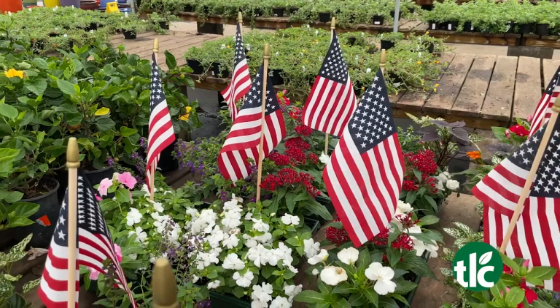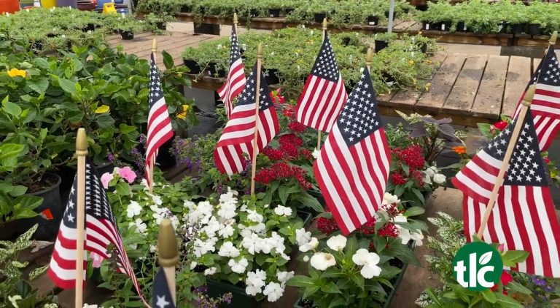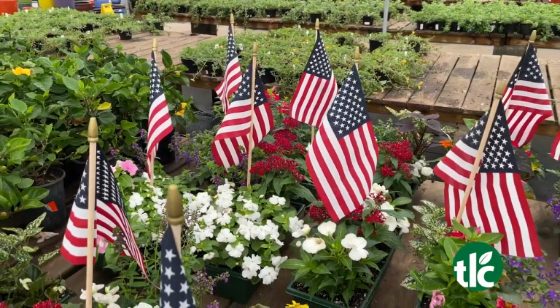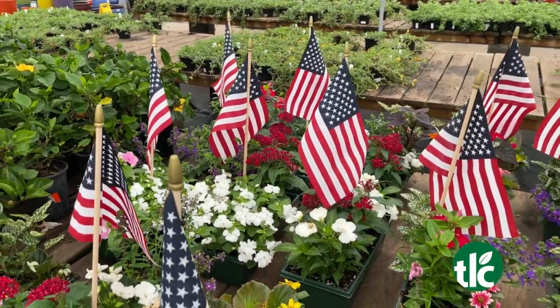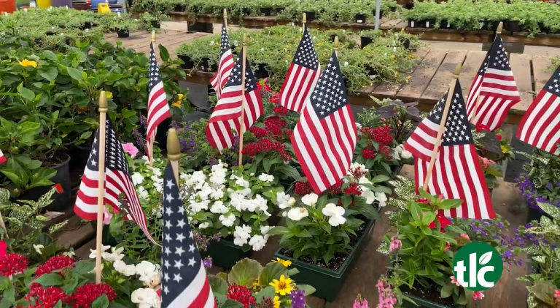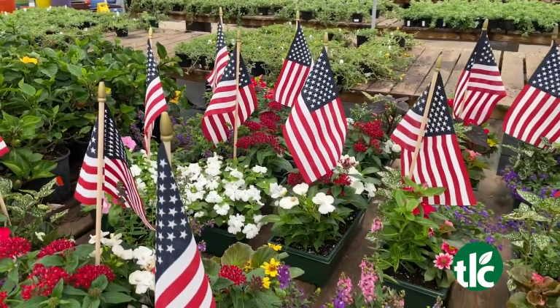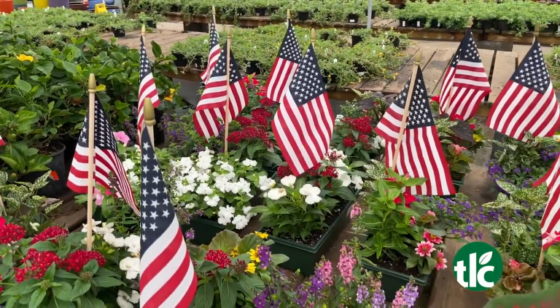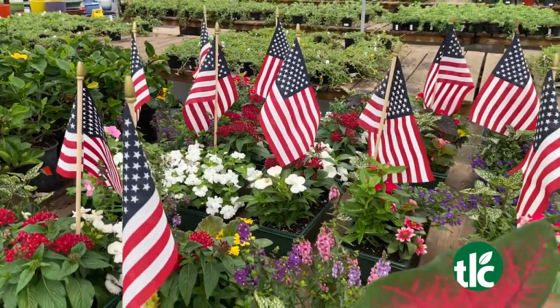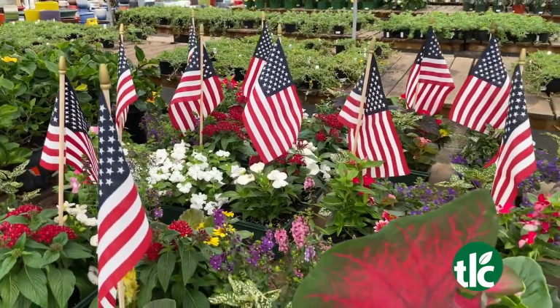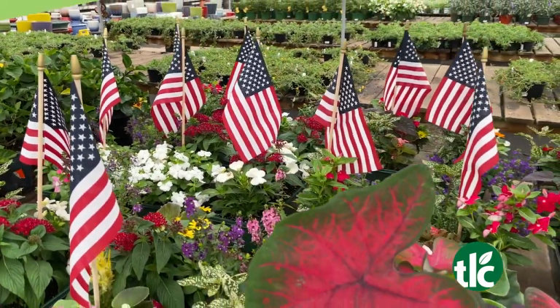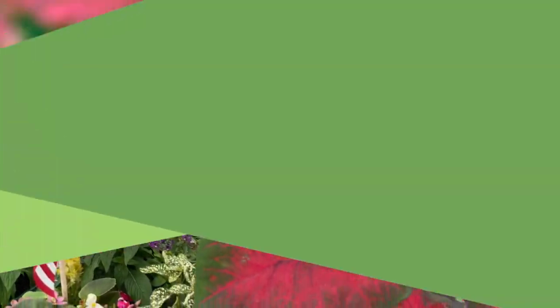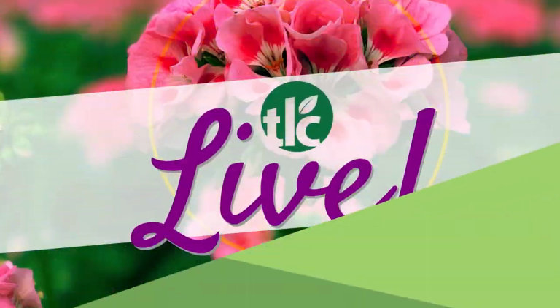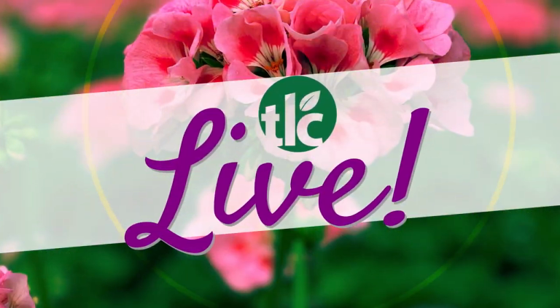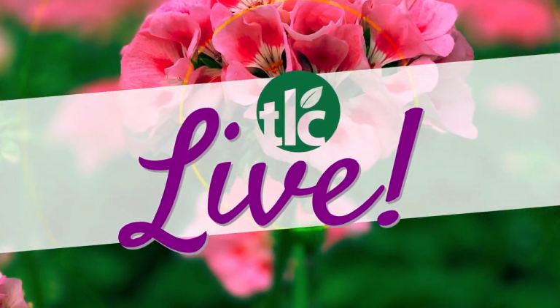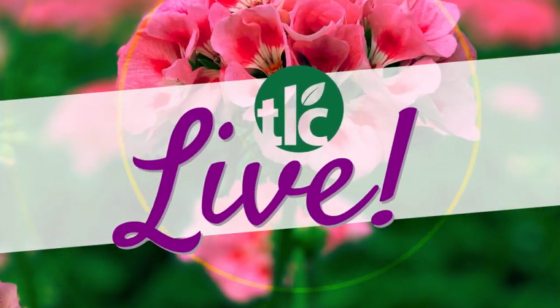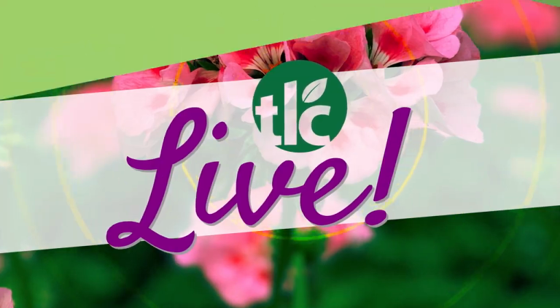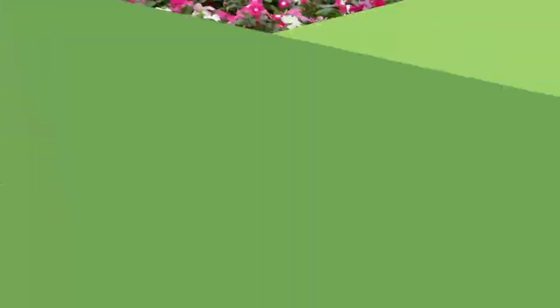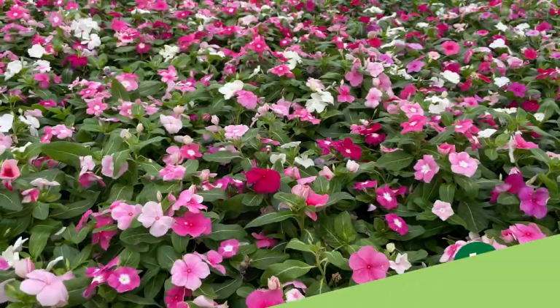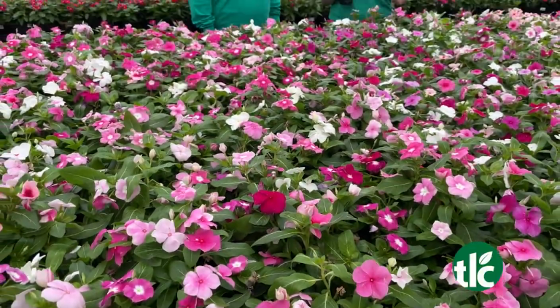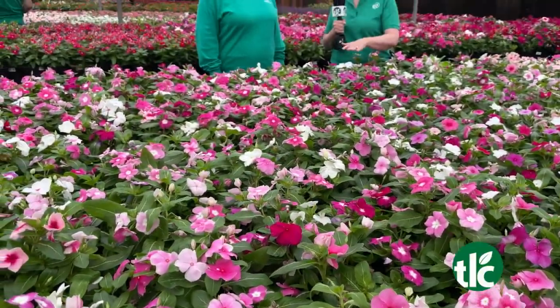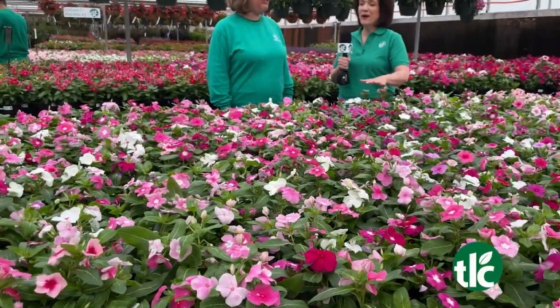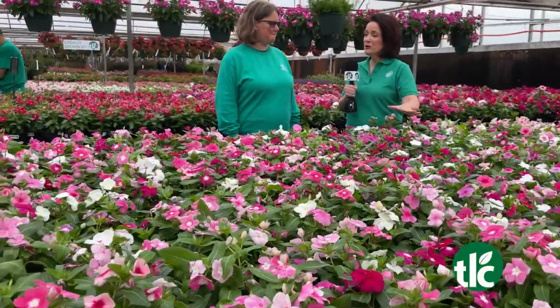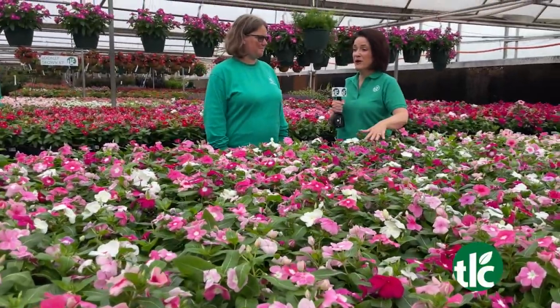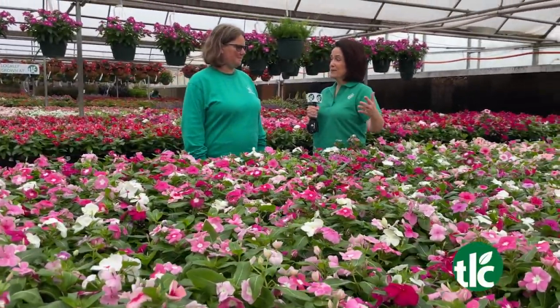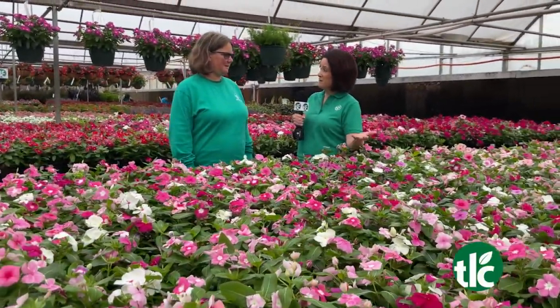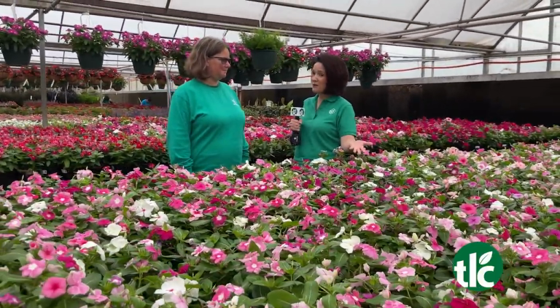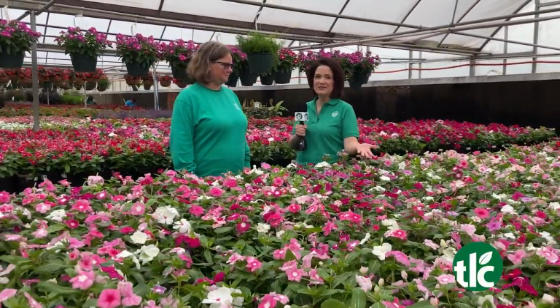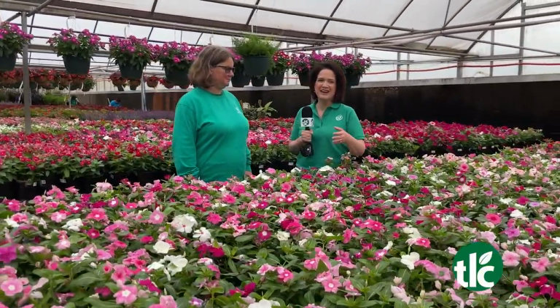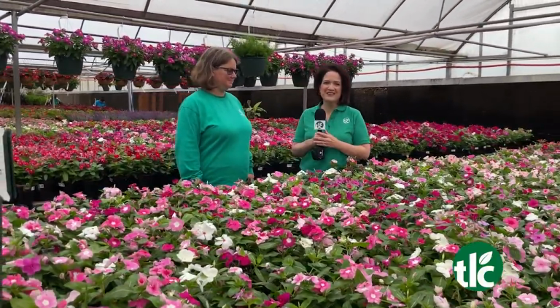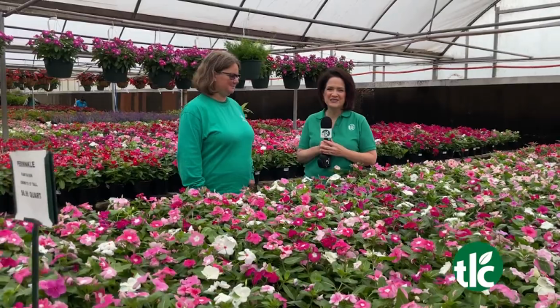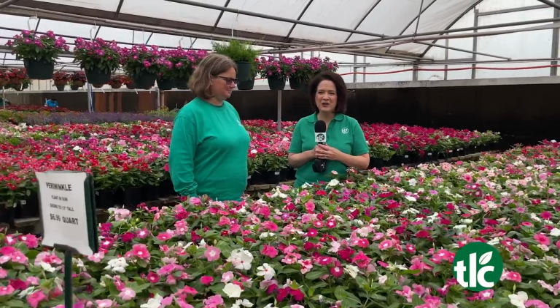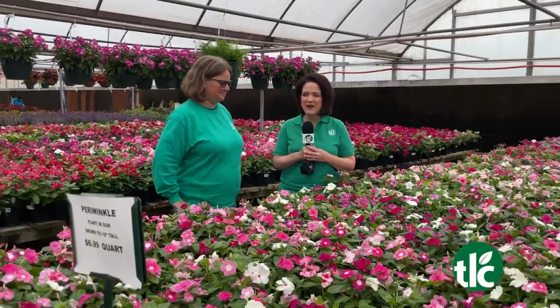It's the Memorial Day Weekend Sale here in TLC Garden Centers. It's TLC Live. We may not have red, white, and blue here, but we have a lot of pink periwinkles. Brandy's here to tell us all about it.